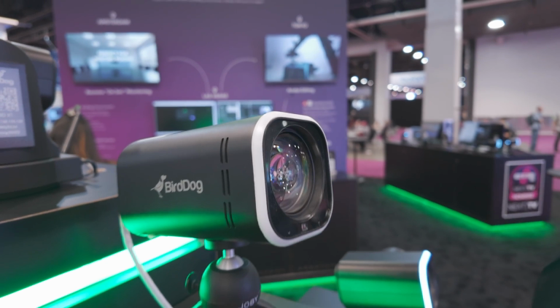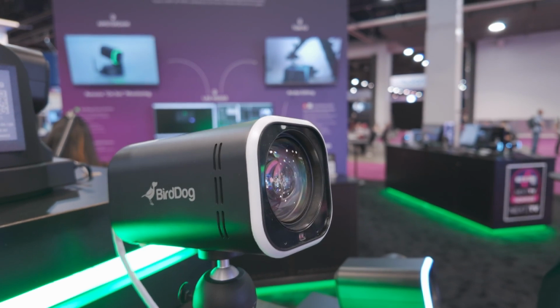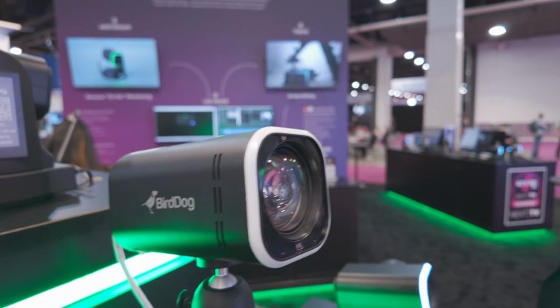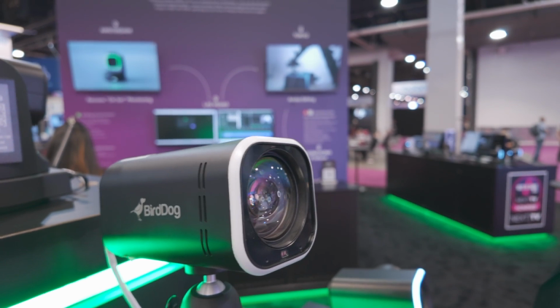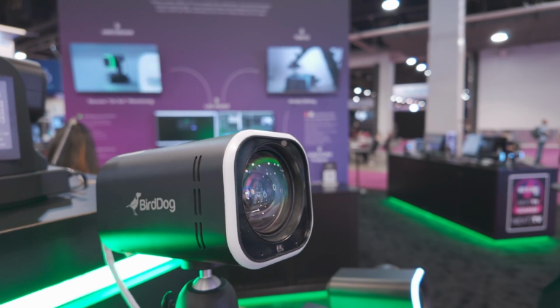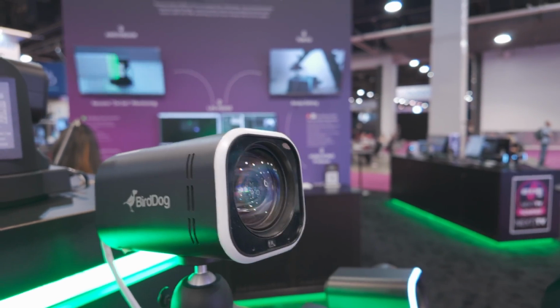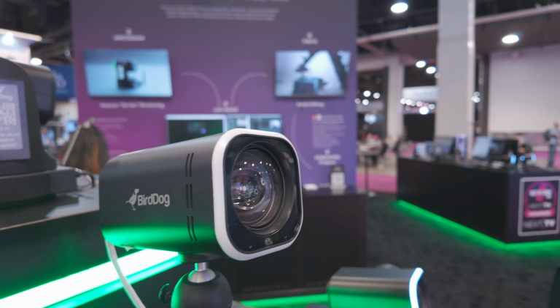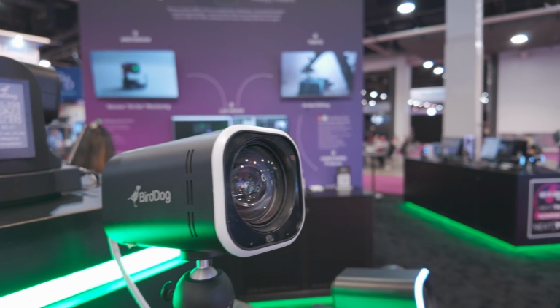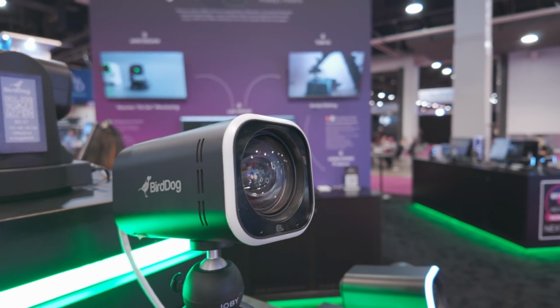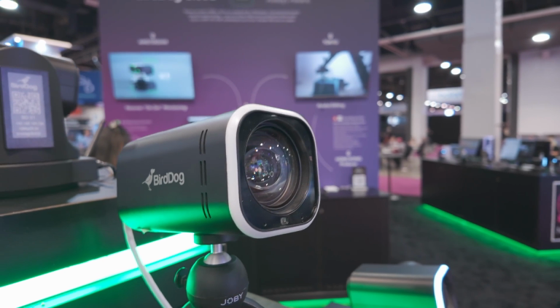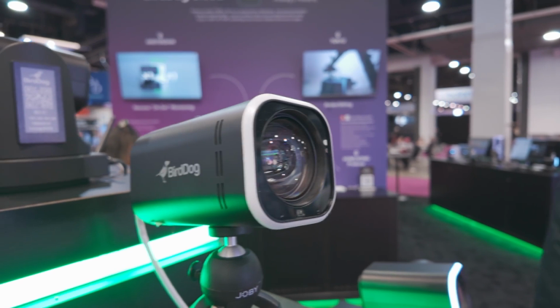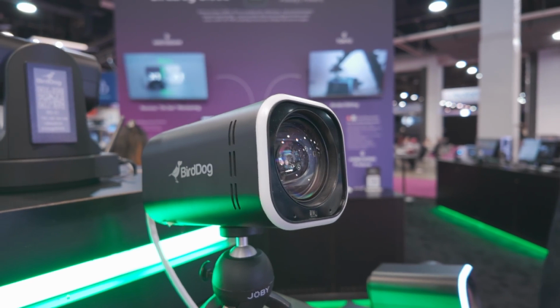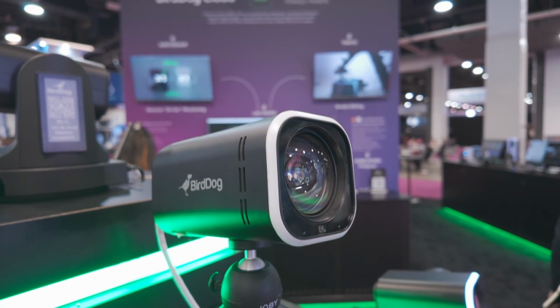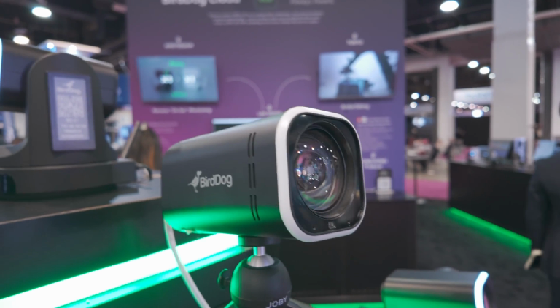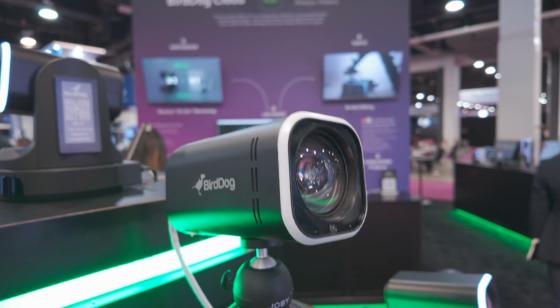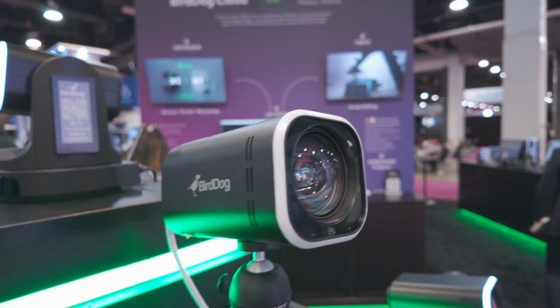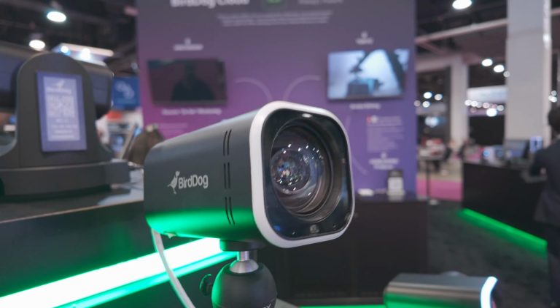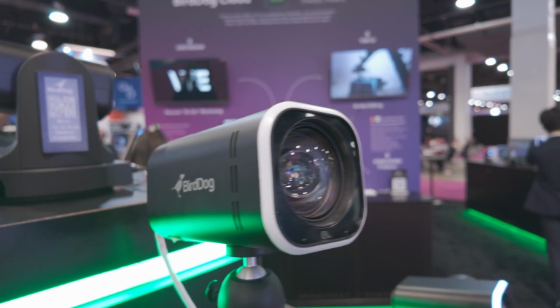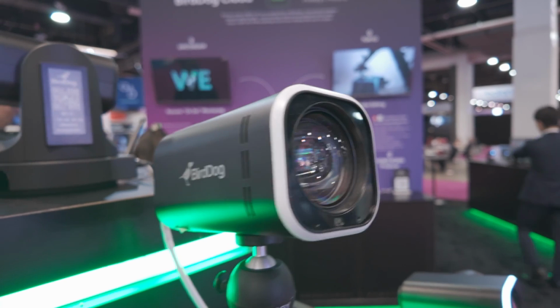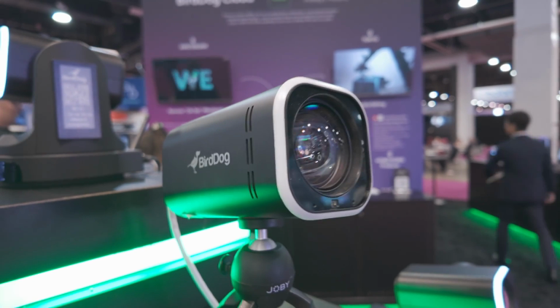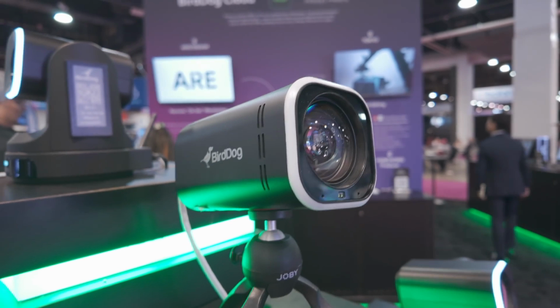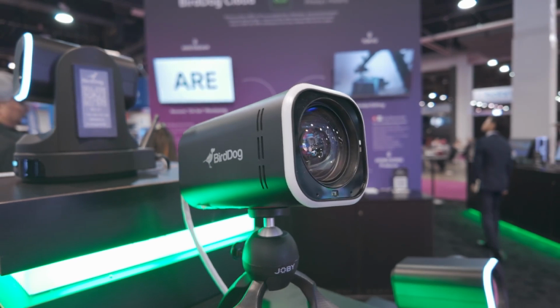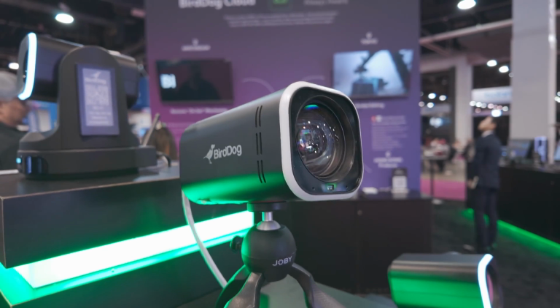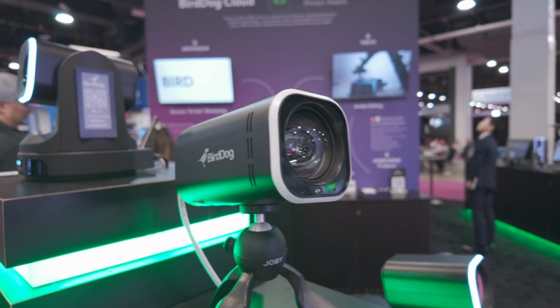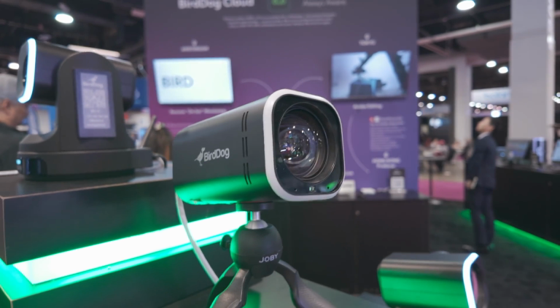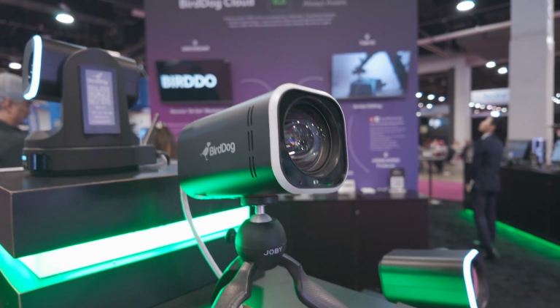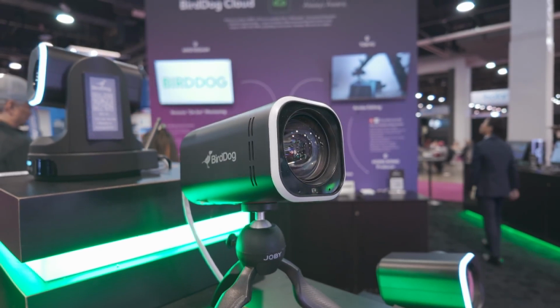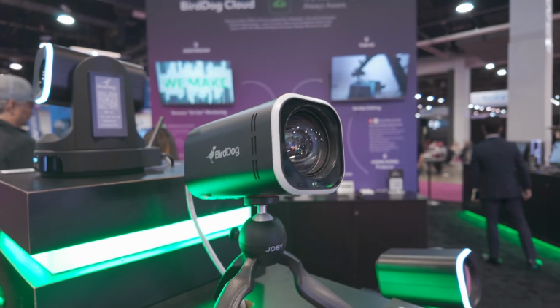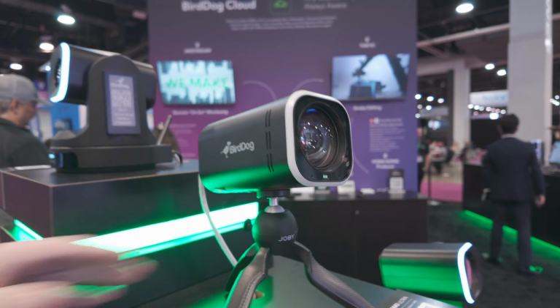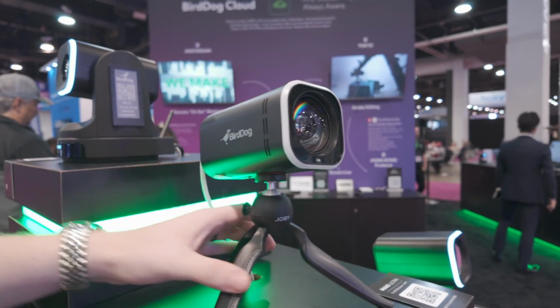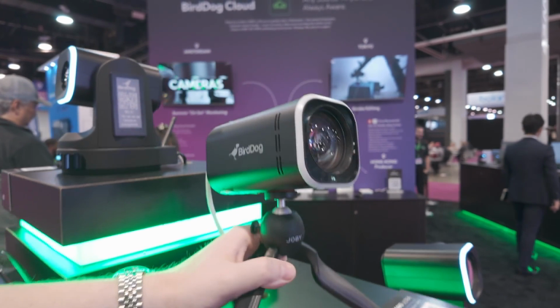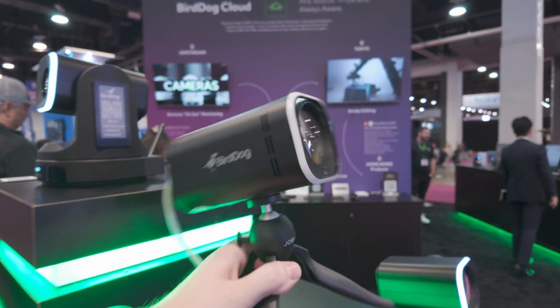The reason we did the 12x is that it has a wider field of view. For people who want to put it in conference rooms or tighter areas, you can get a wider field of view with that. On the back — and we'll rotate it here so you can see a little bit better — you still have your PoE.